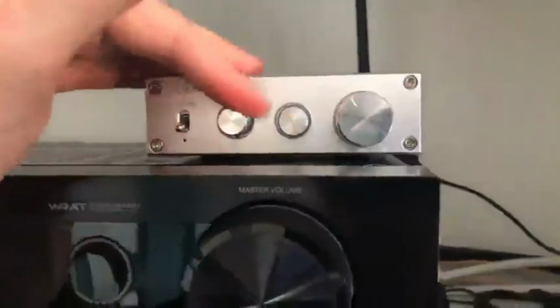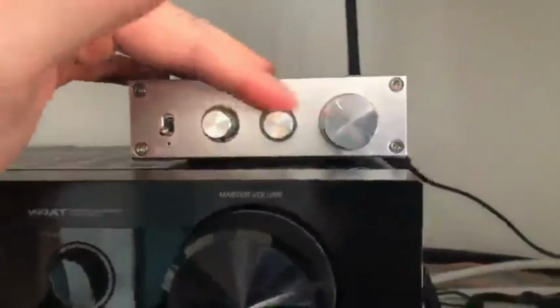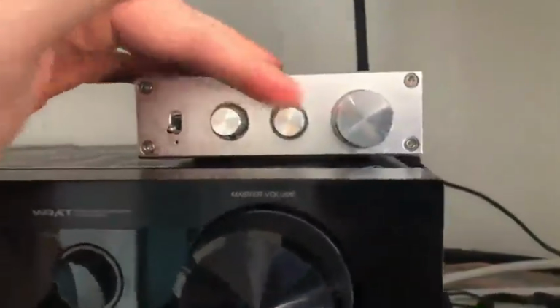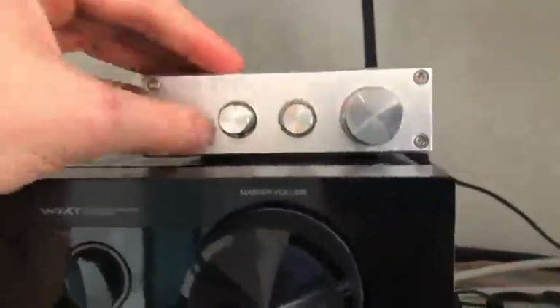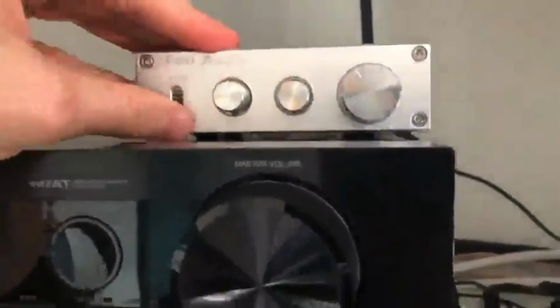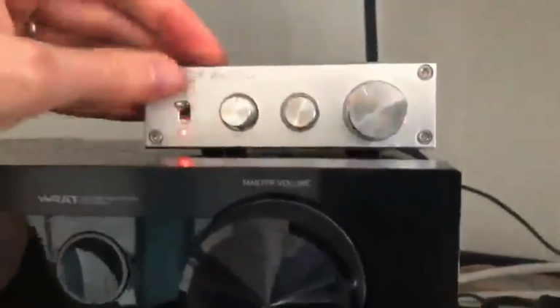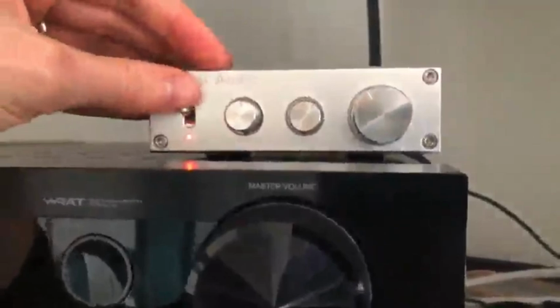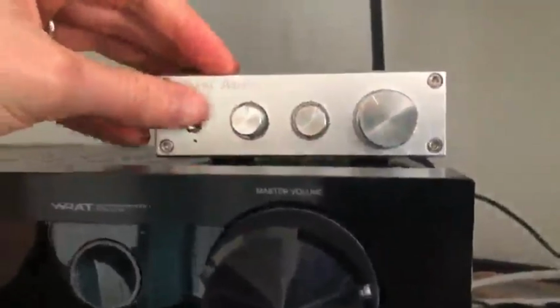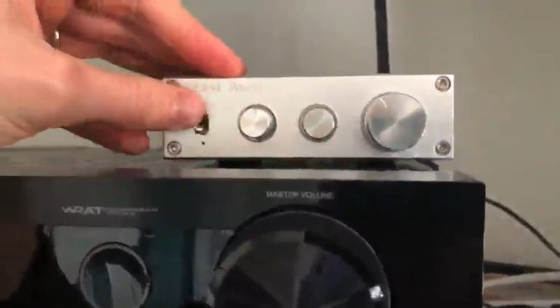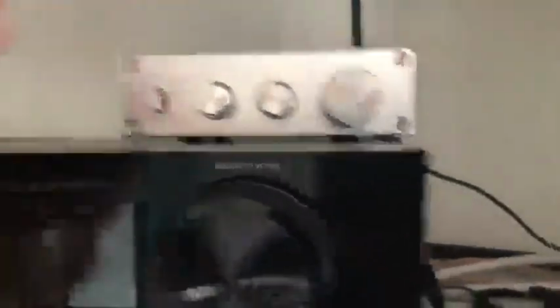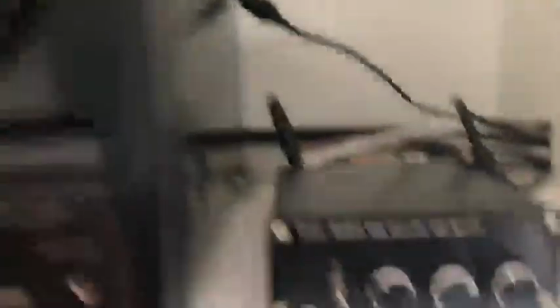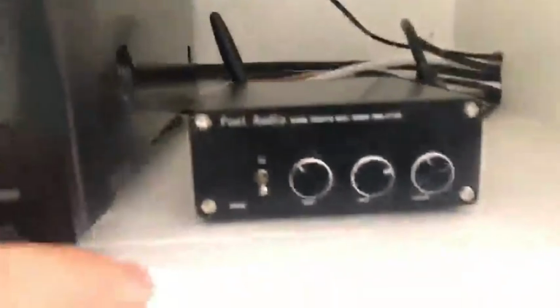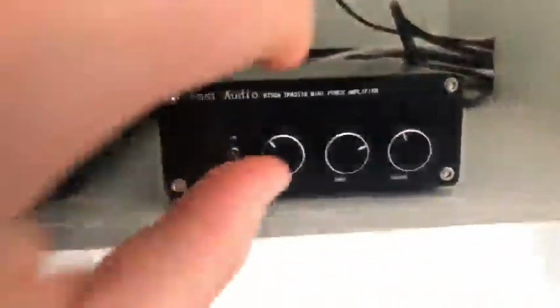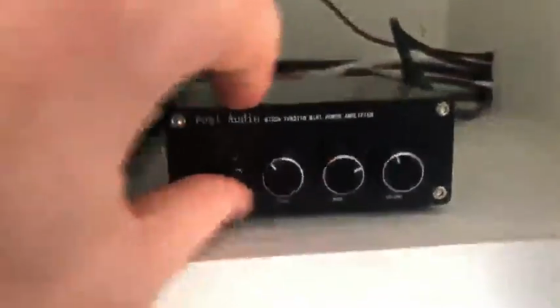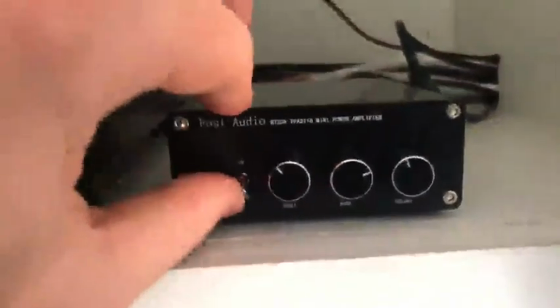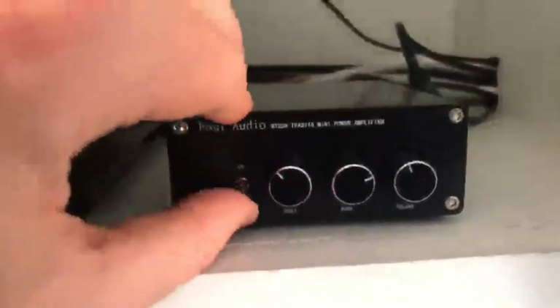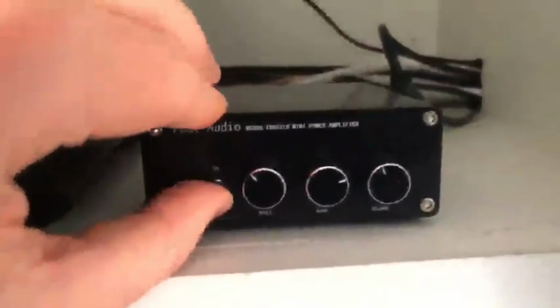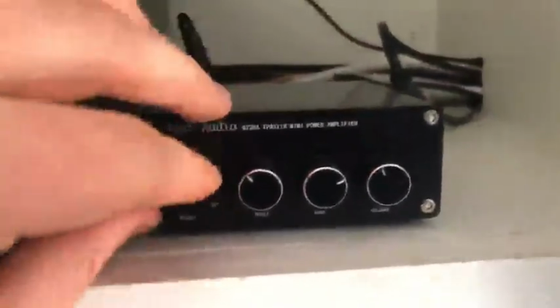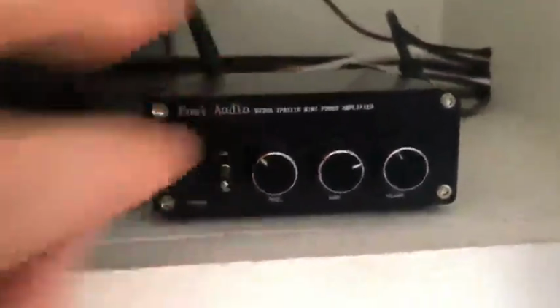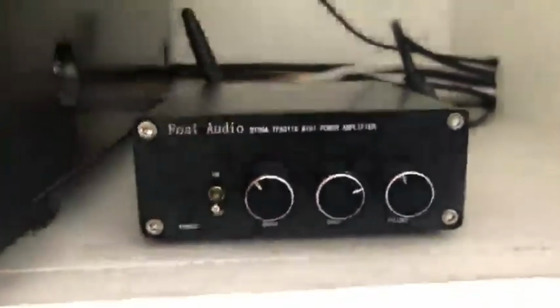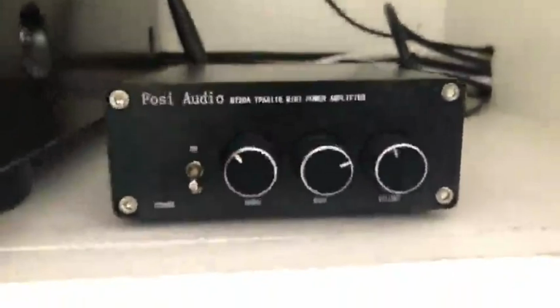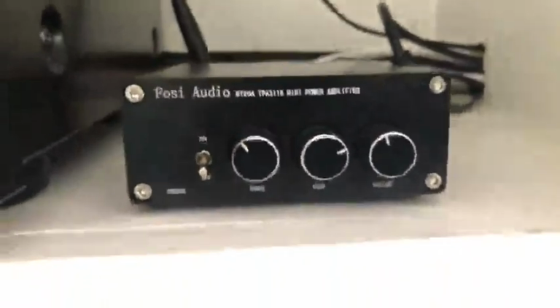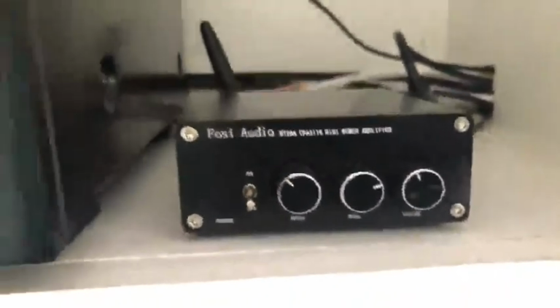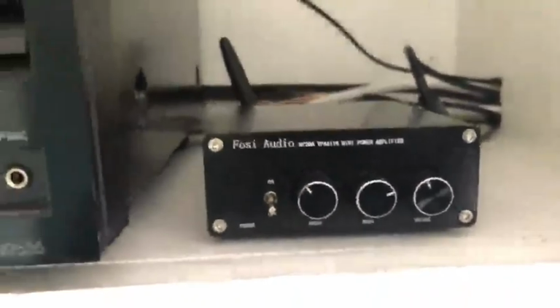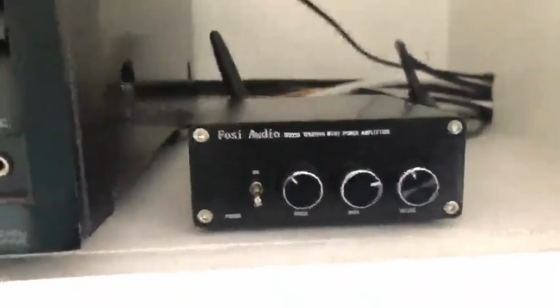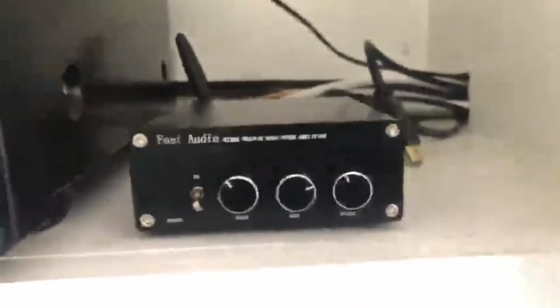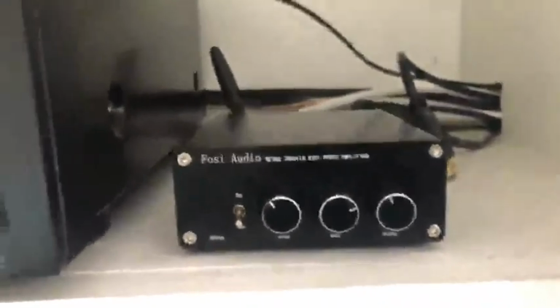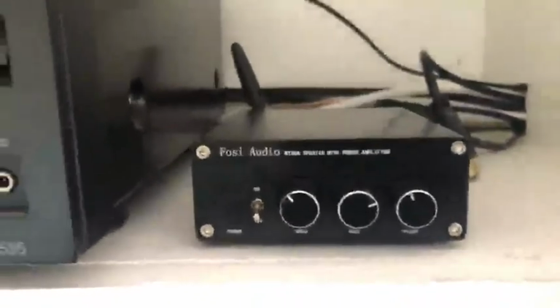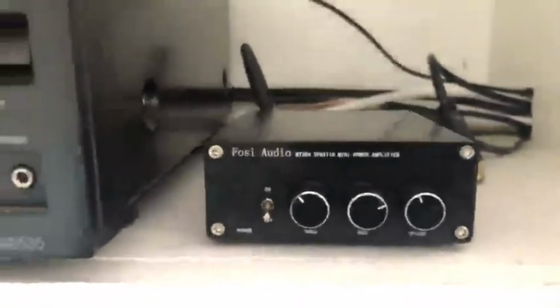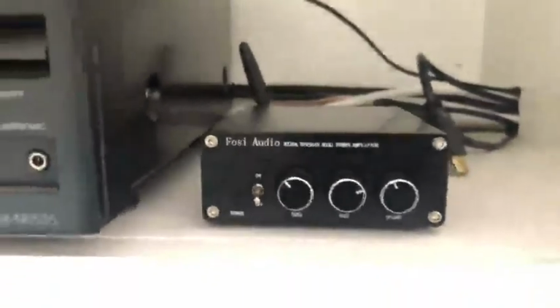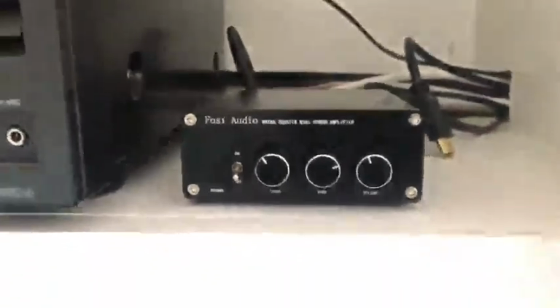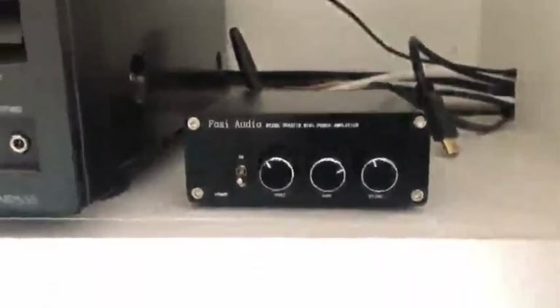Both have bass and treble controls and a power on/off switch, similar for the BT-20A. Bluetooth quality seems similar among the units — both I believe are Bluetooth 4.2.